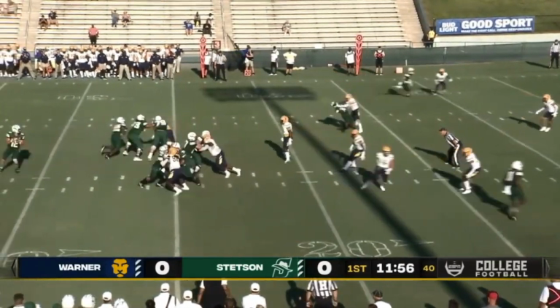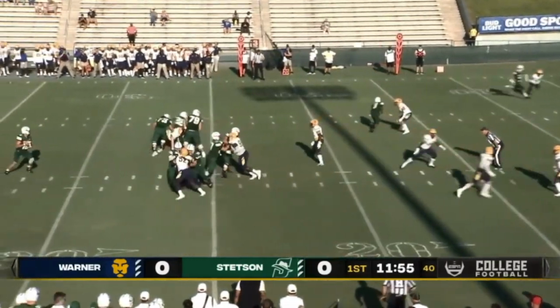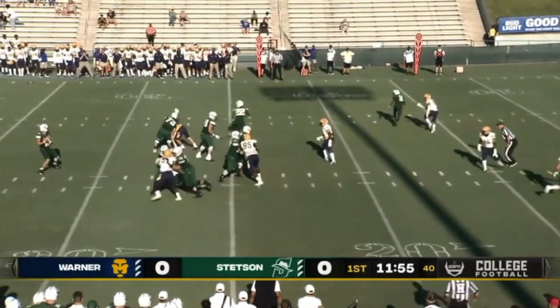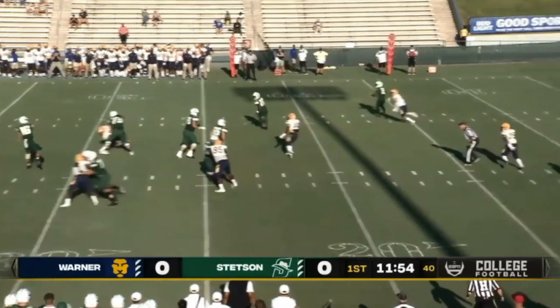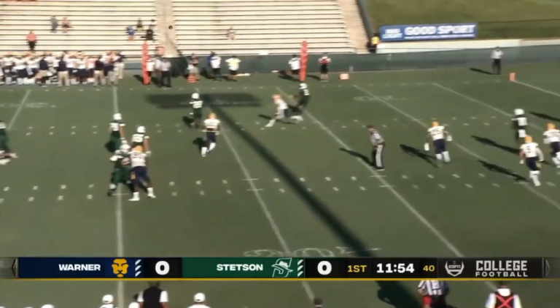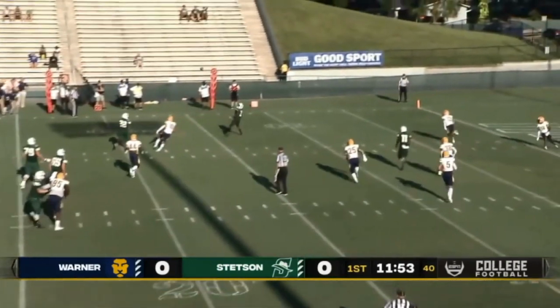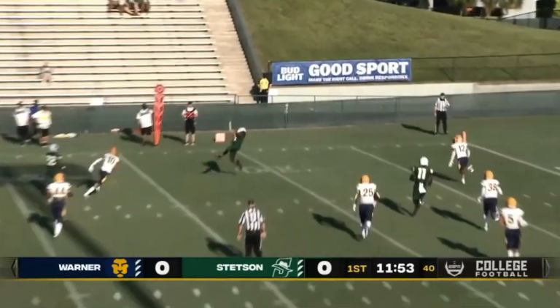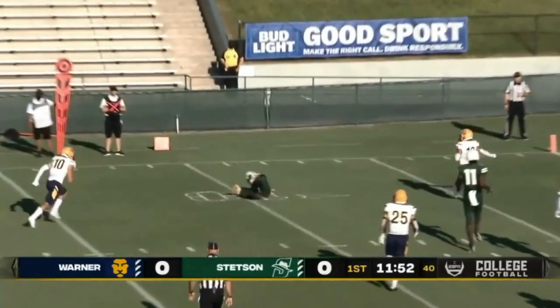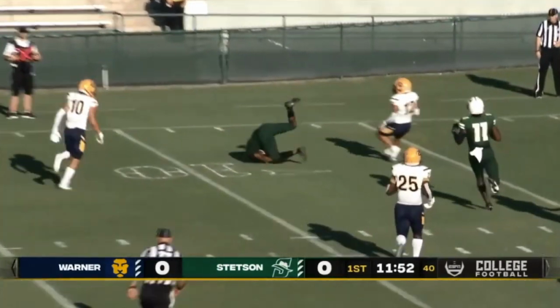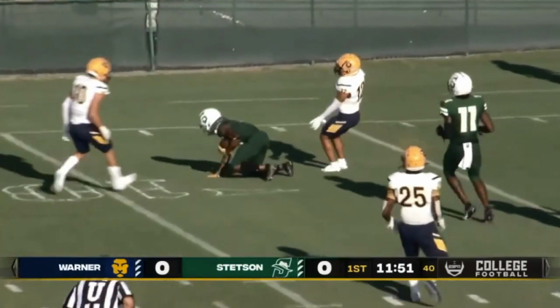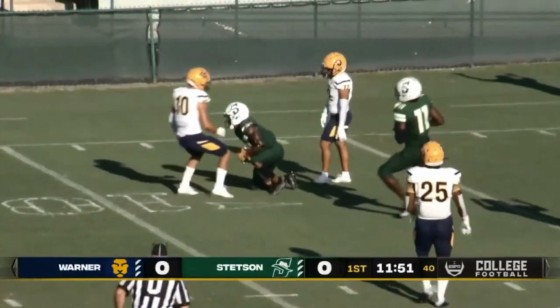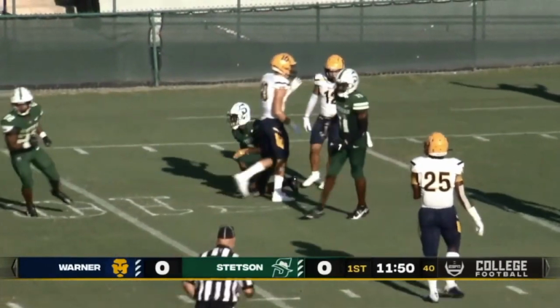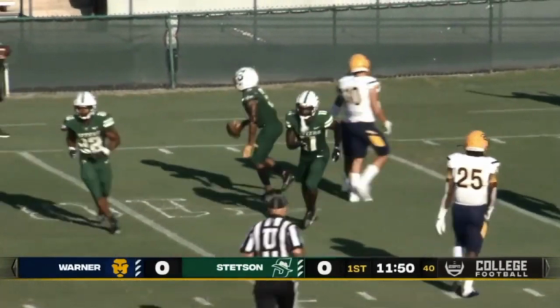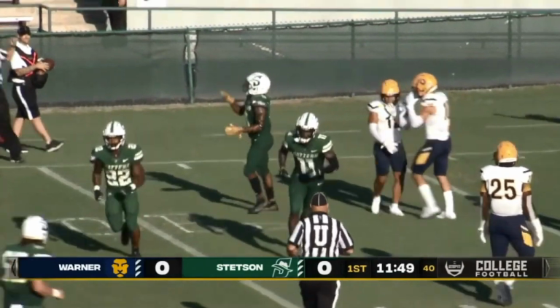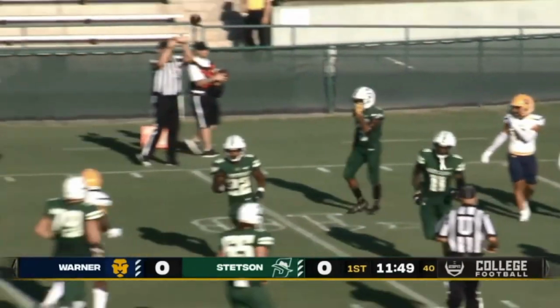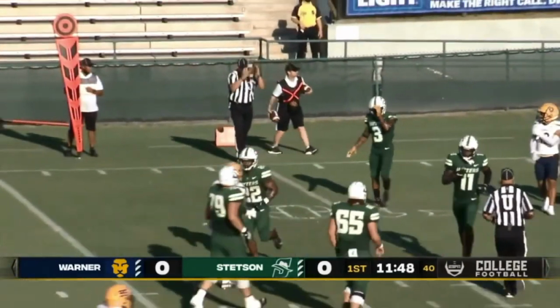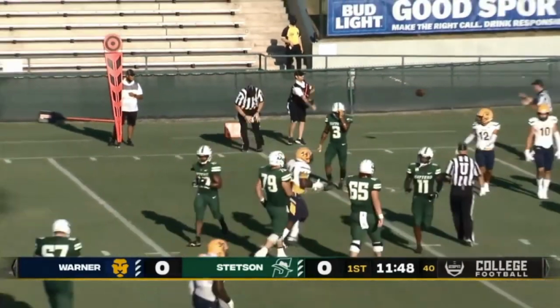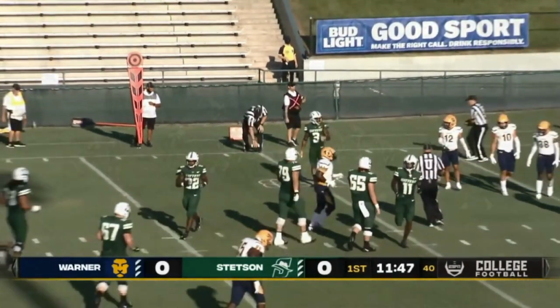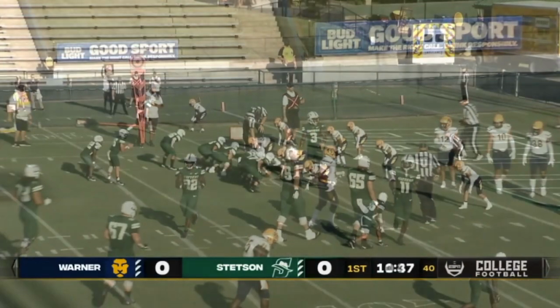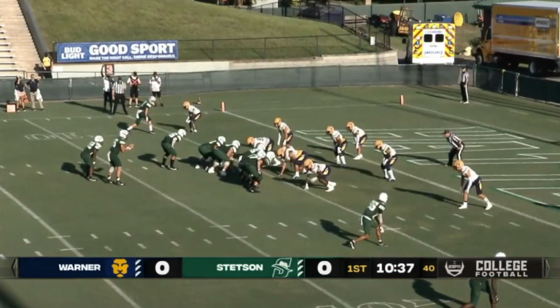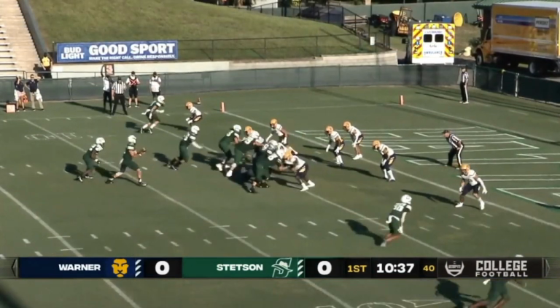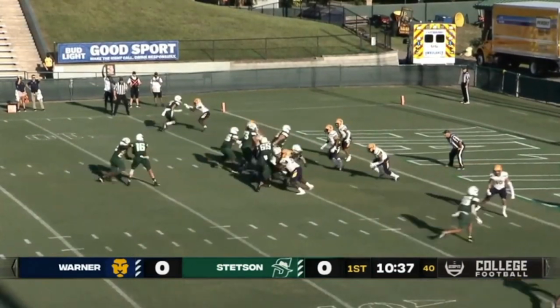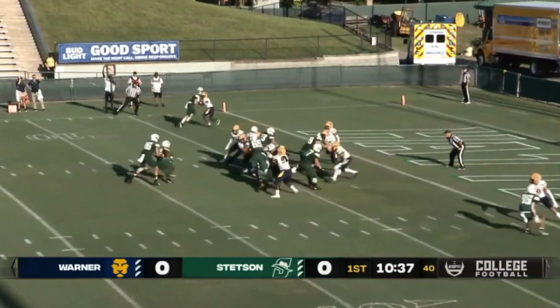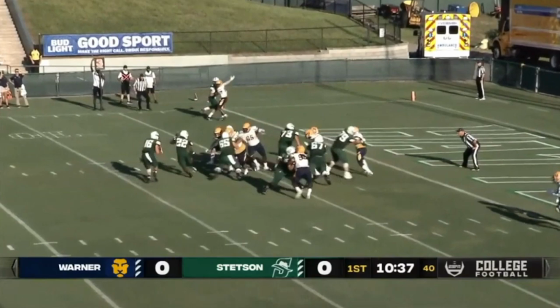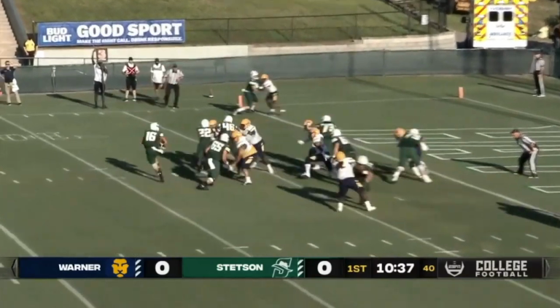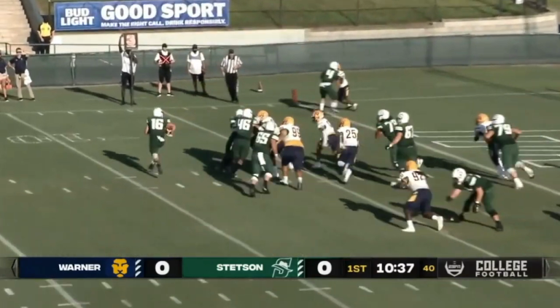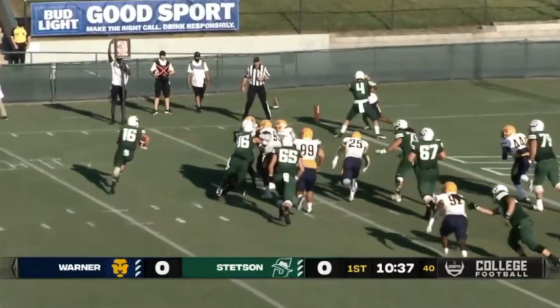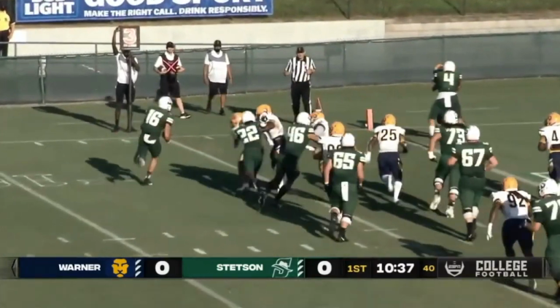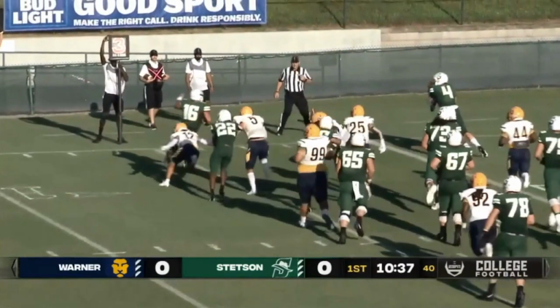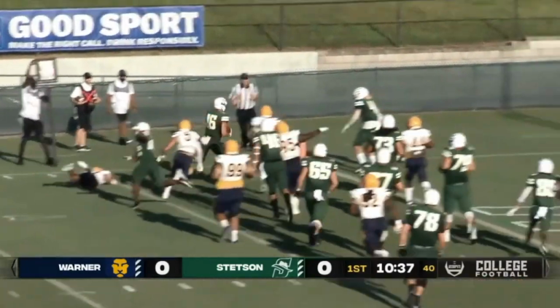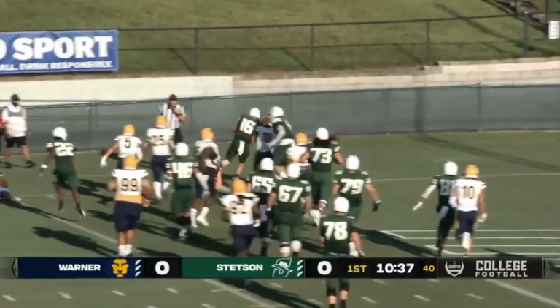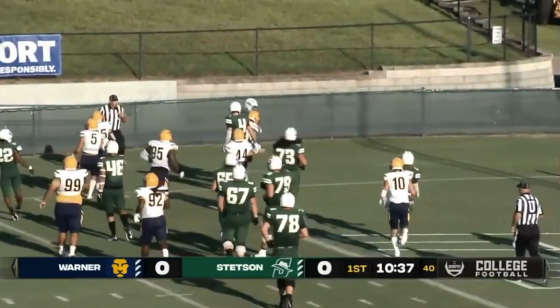Biccarelli going to throw it, and he's got Mason over there — caught. First down inside the ten. And Biccarelli fakes to Leary, keeping it himself to the corner.